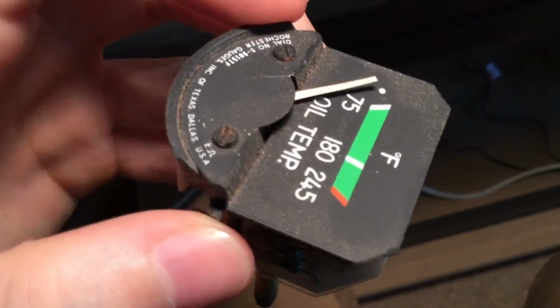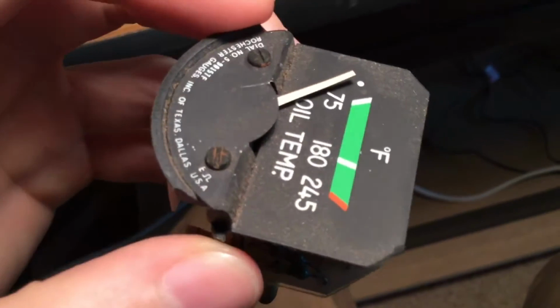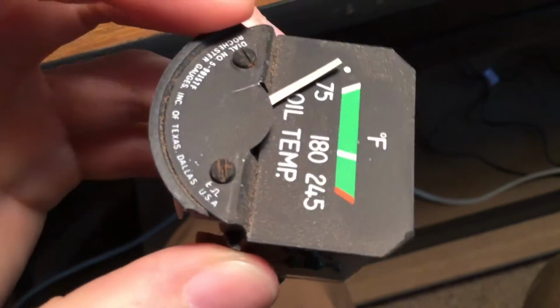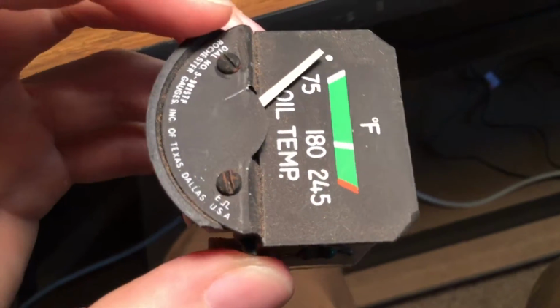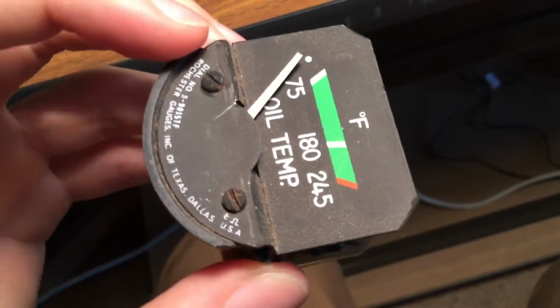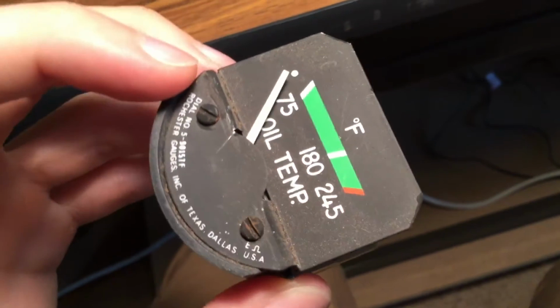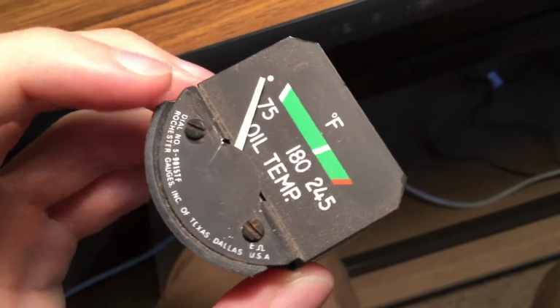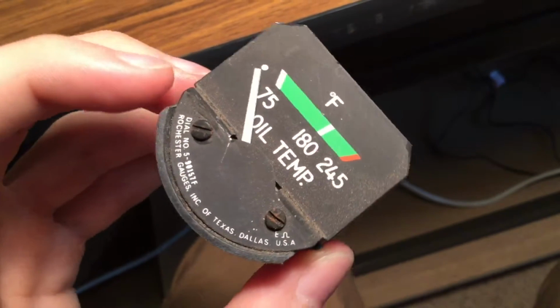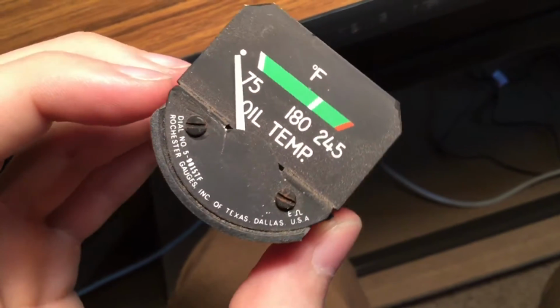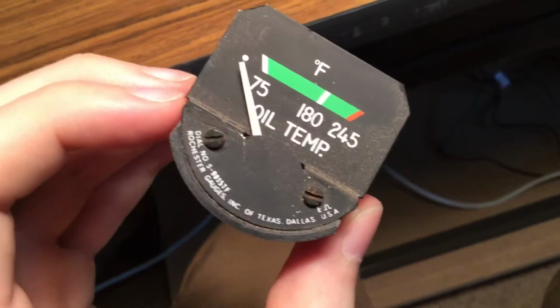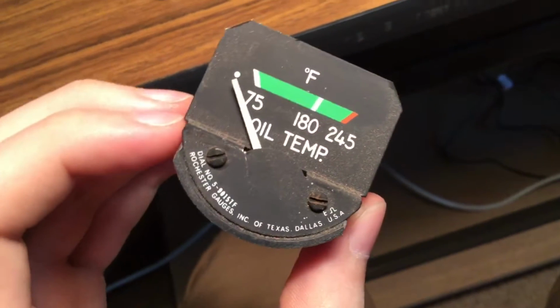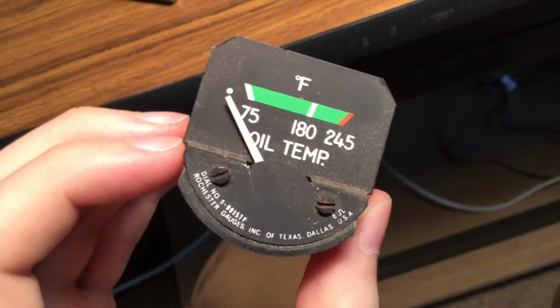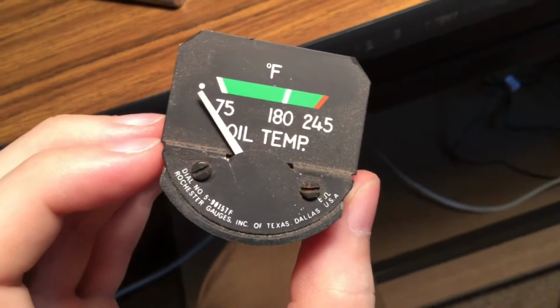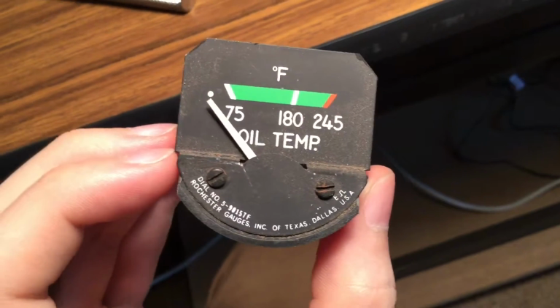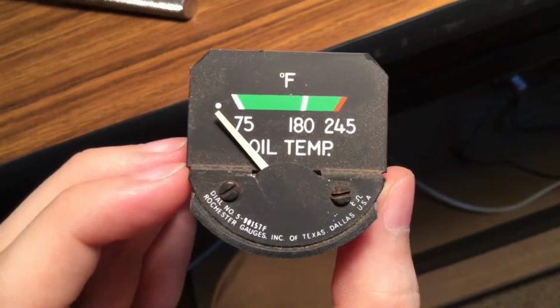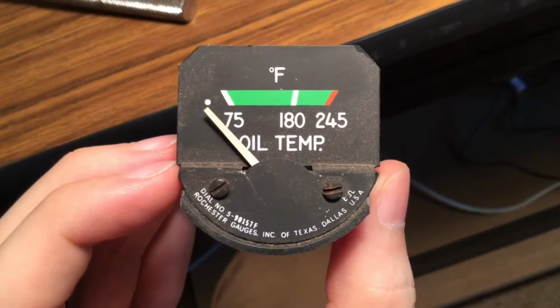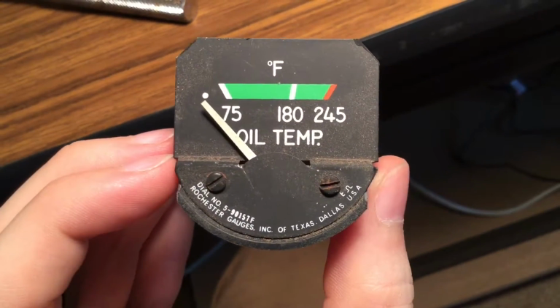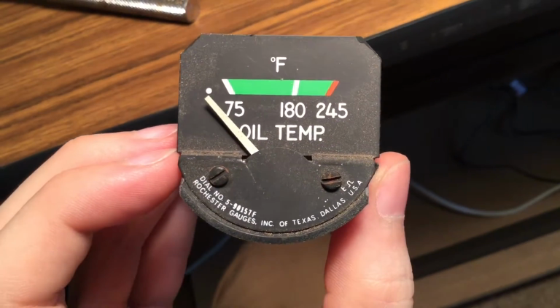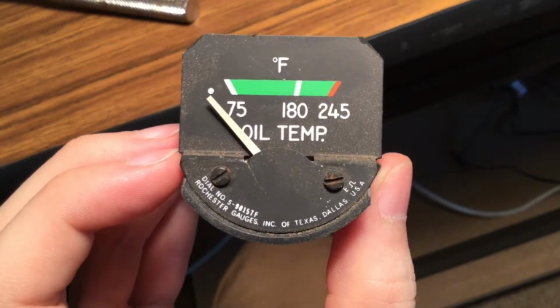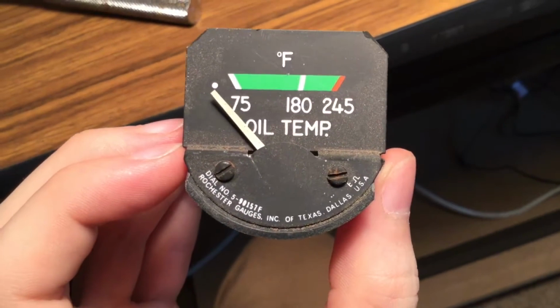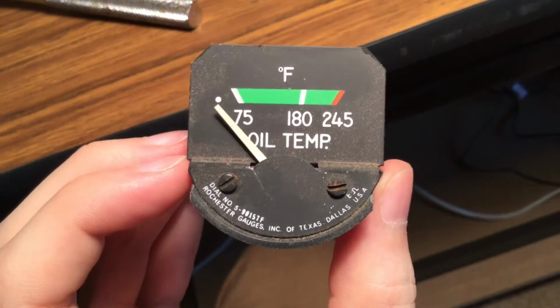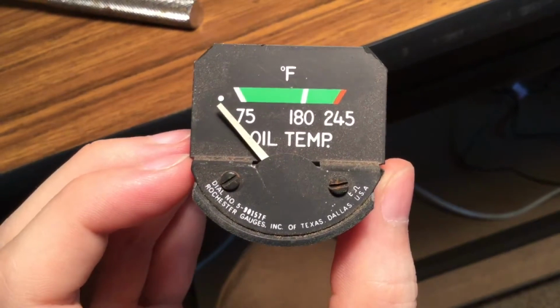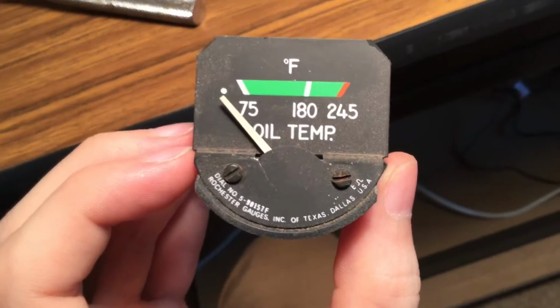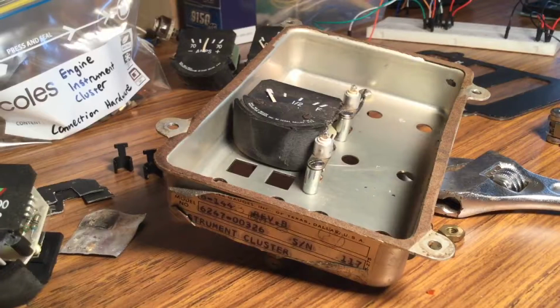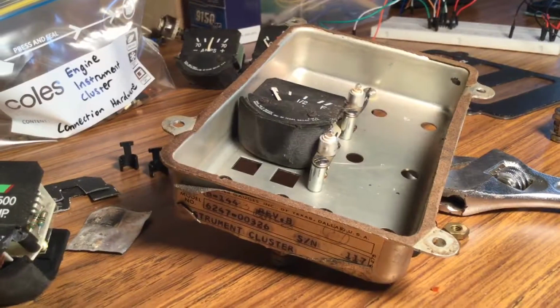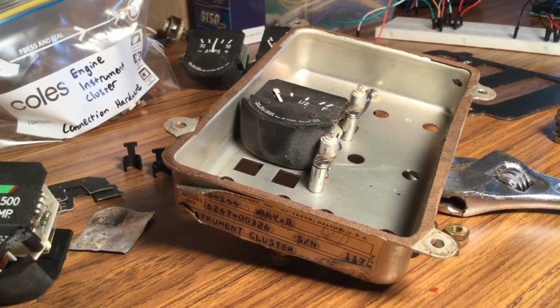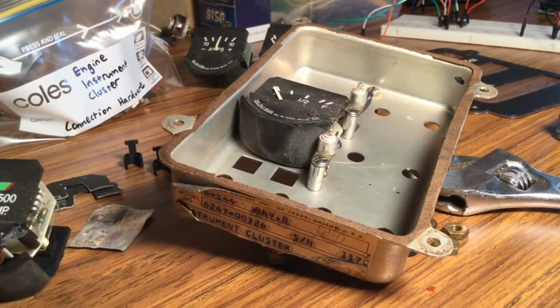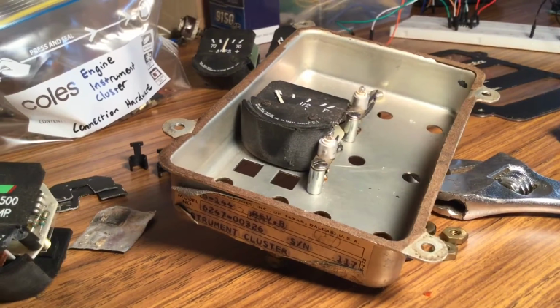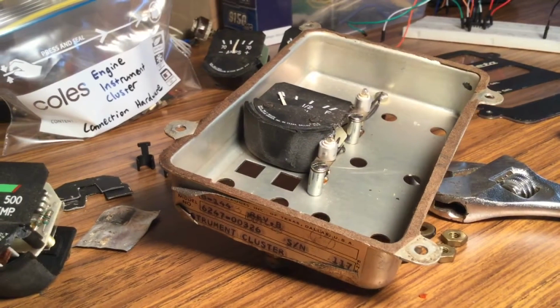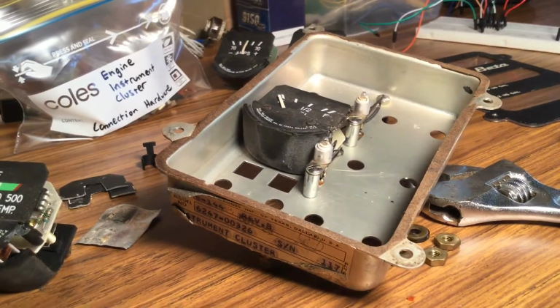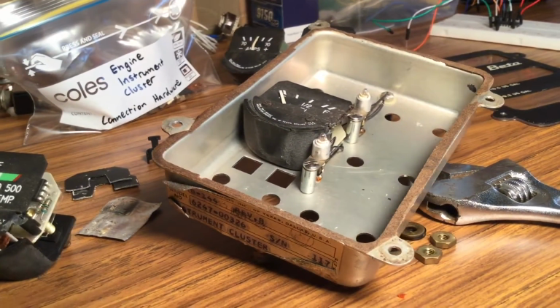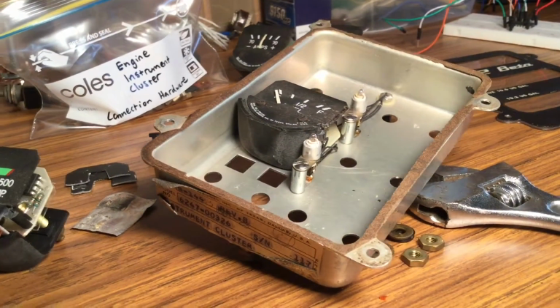It's pretty cool to see what actually goes on behind the scenes, because as a pilot flying the real aircraft, all you see is the faceplate and needles moving to show the correct indications, and not what goes on behind the scenes to actually make that happen.